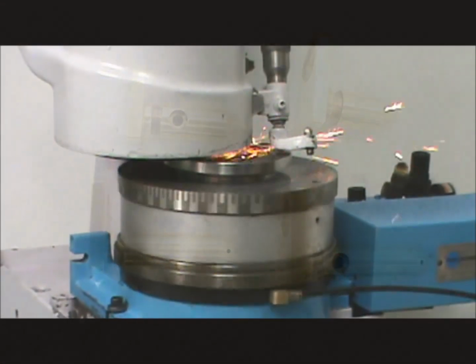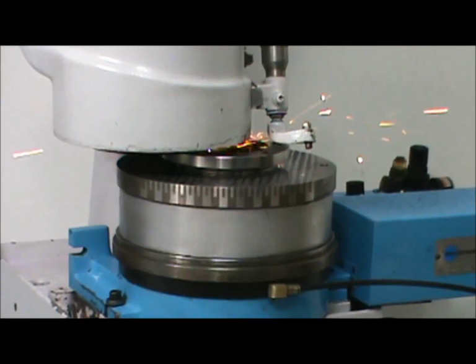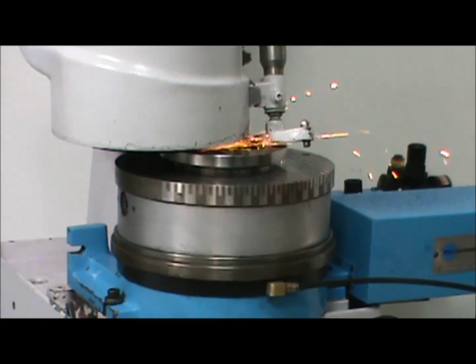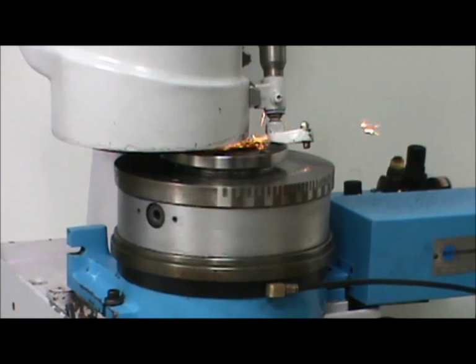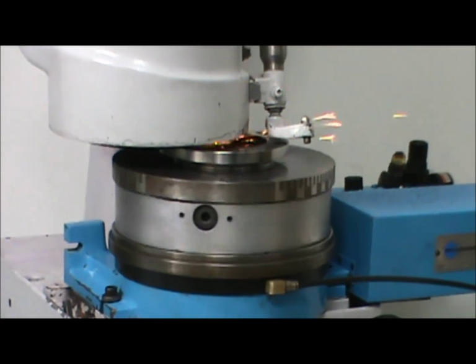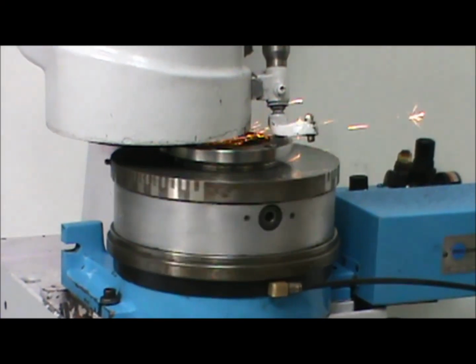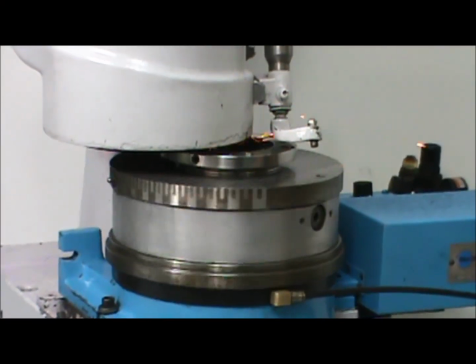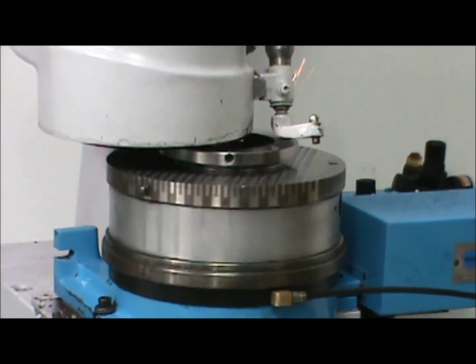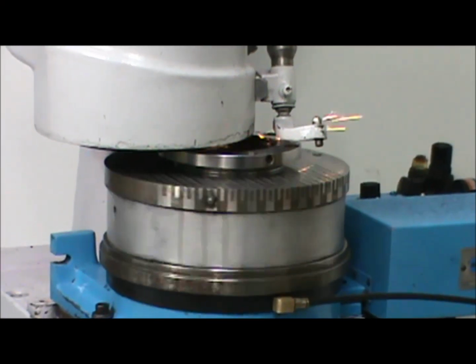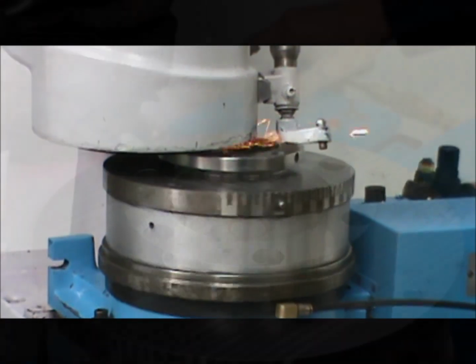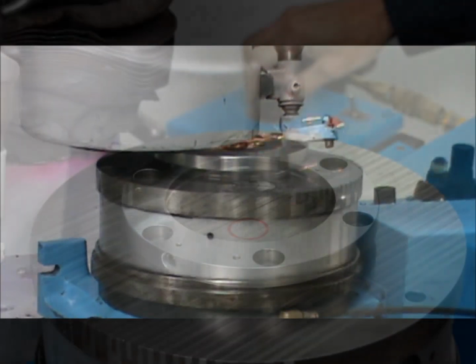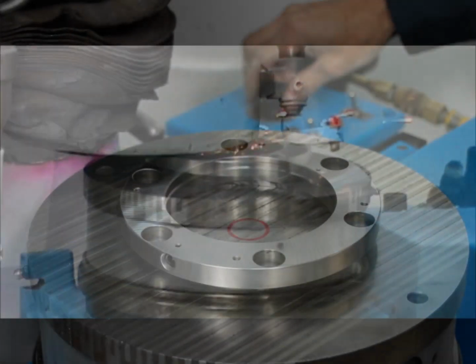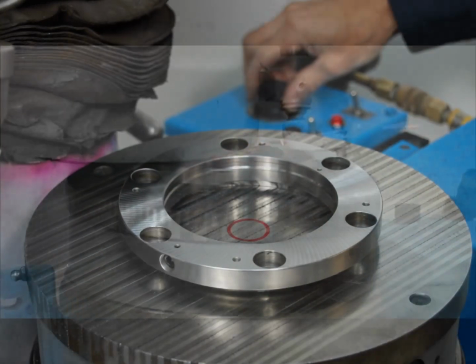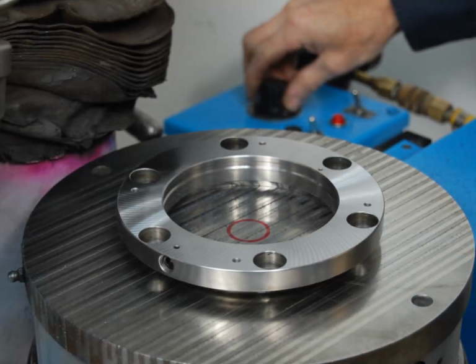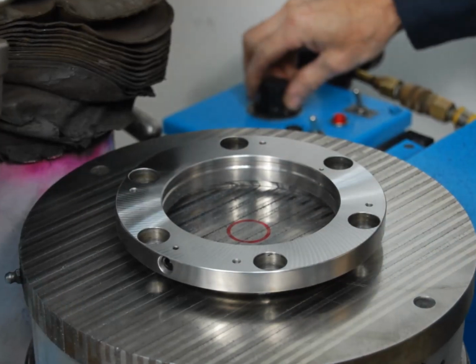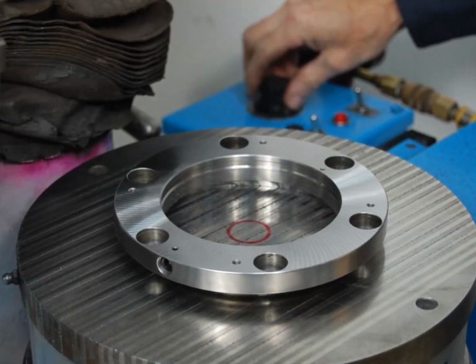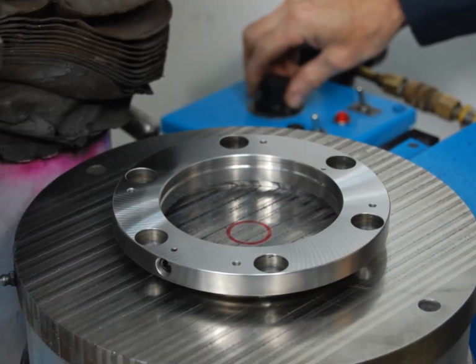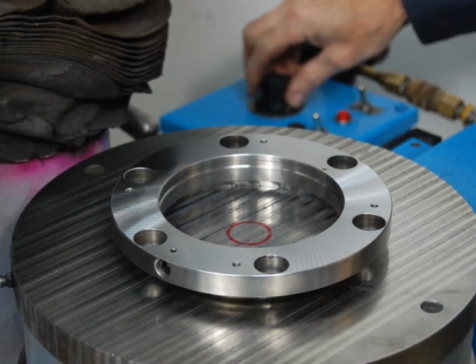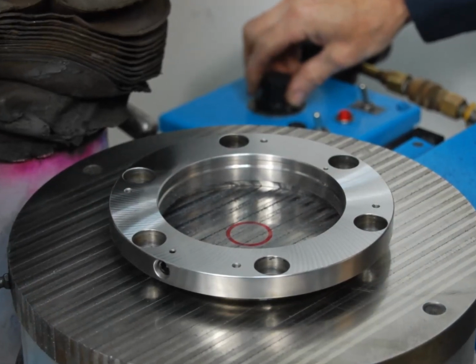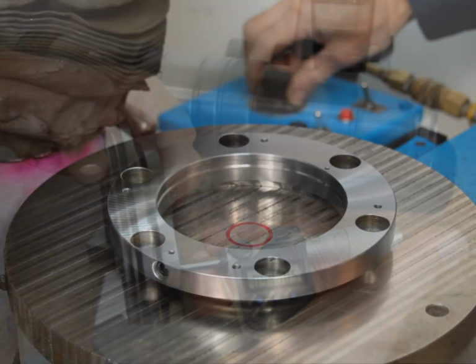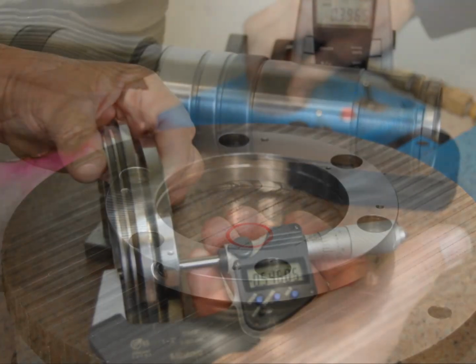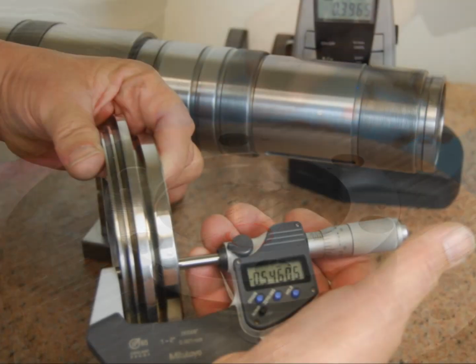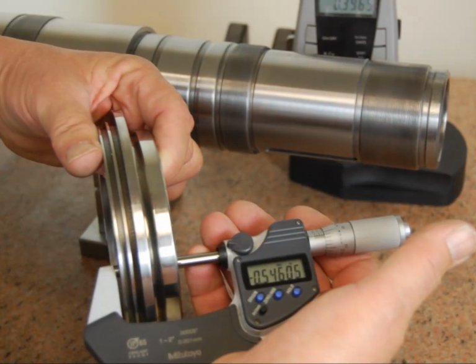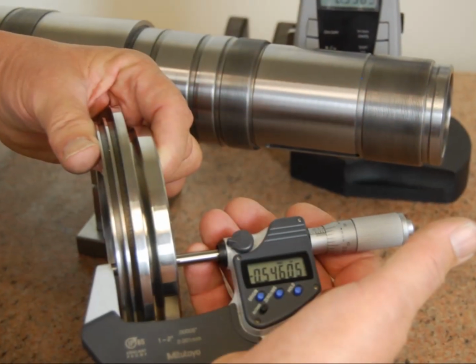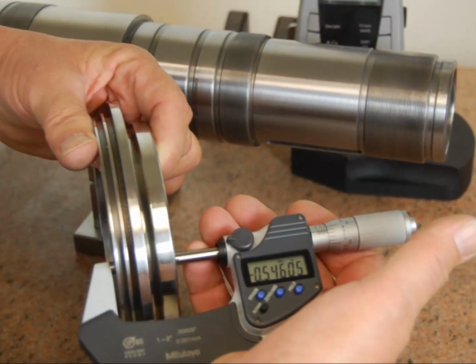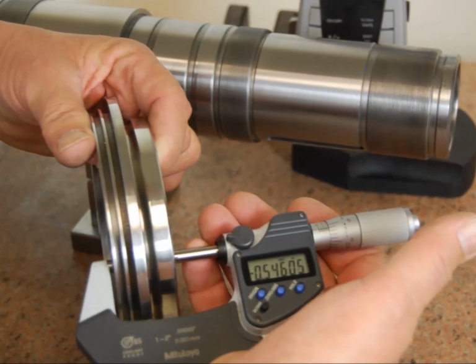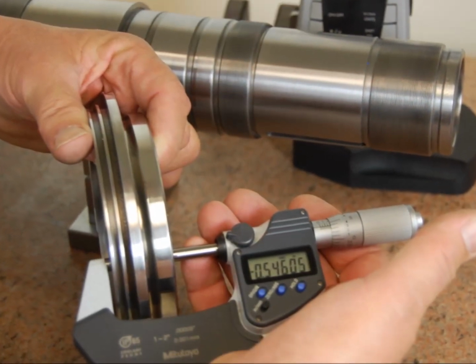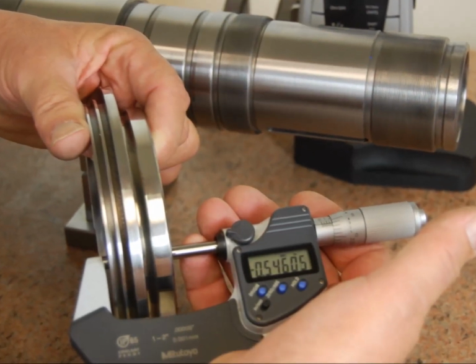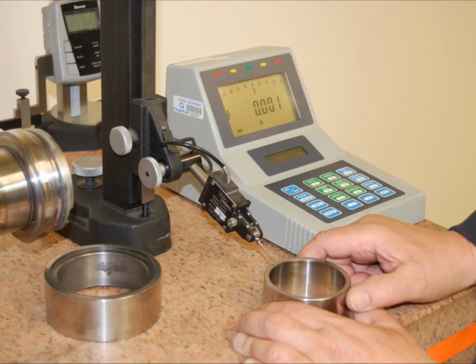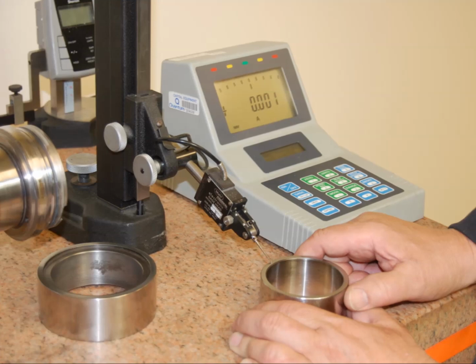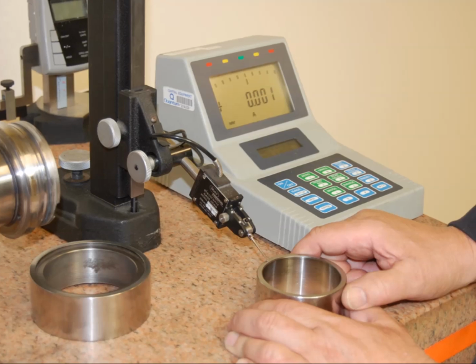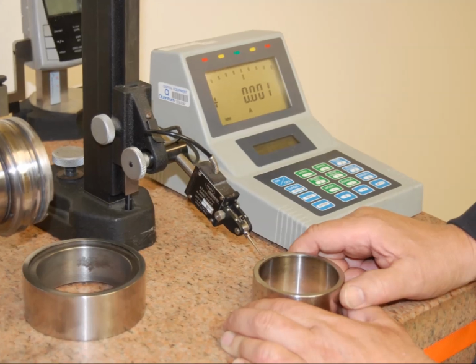The jets must be perfectly clean. To achieve maximum spindle life and performance, all spacers and covers must be ground to micron tolerances — precise, flat, and parallel.